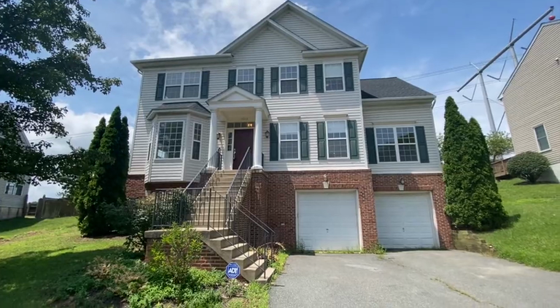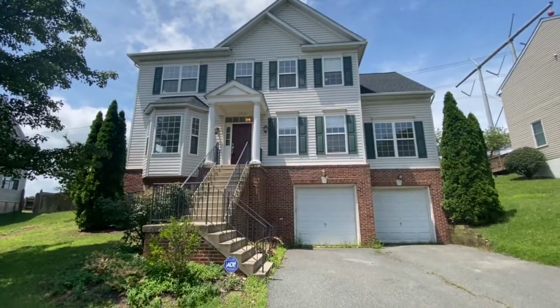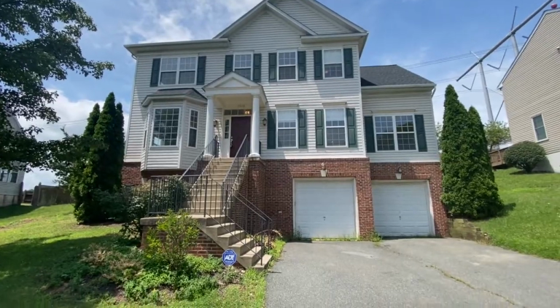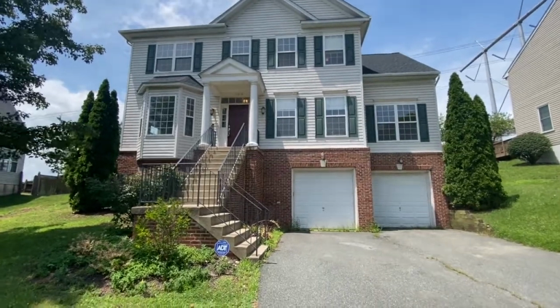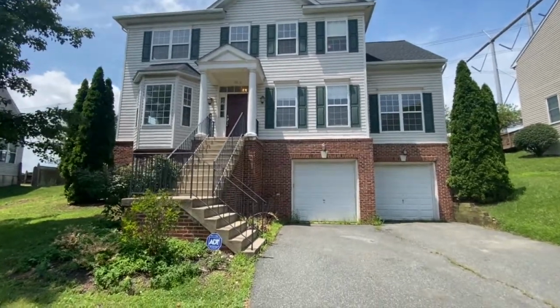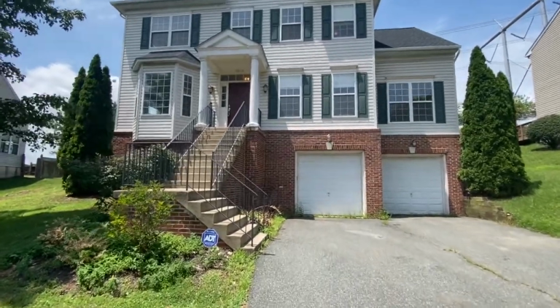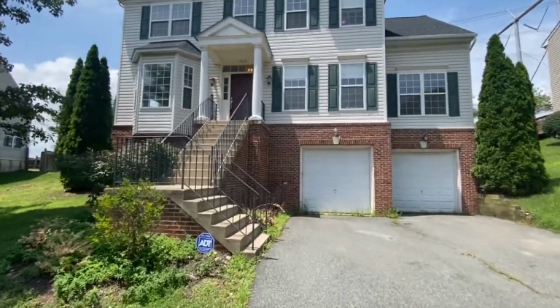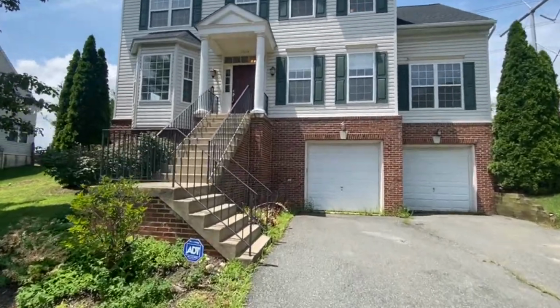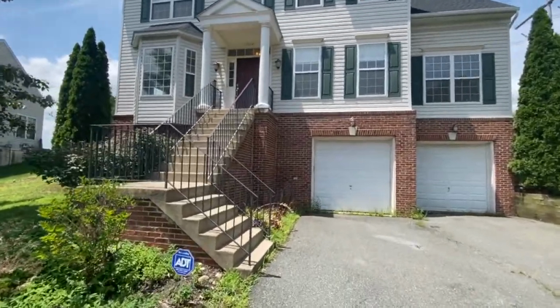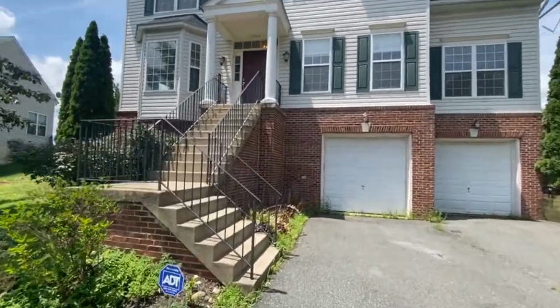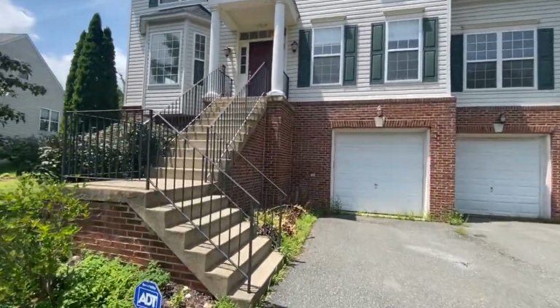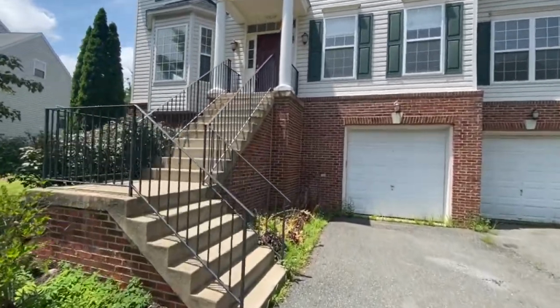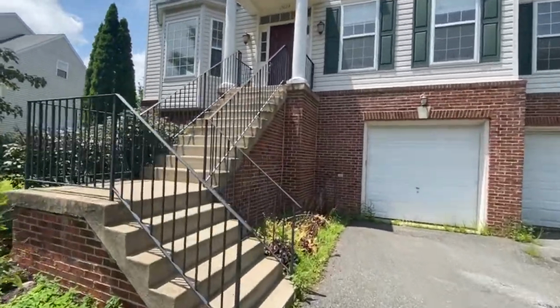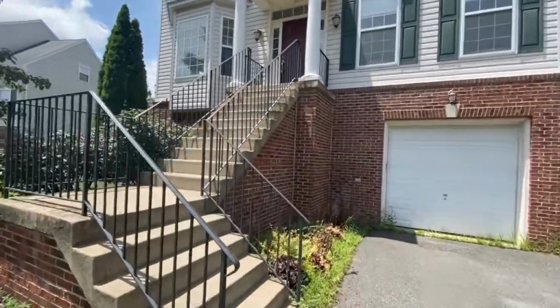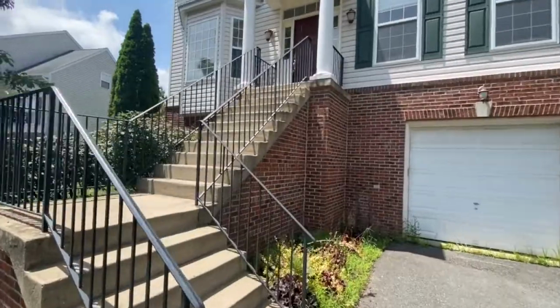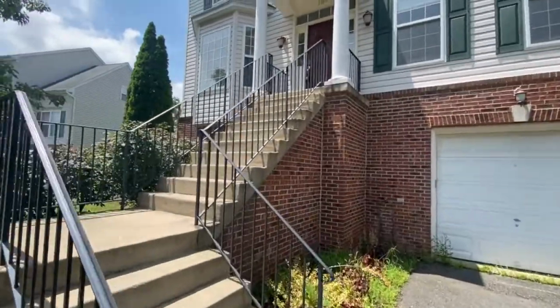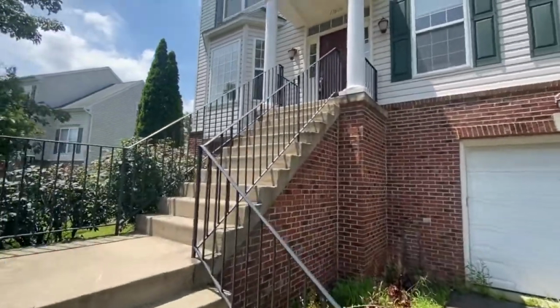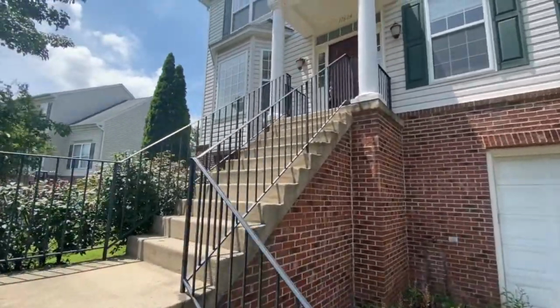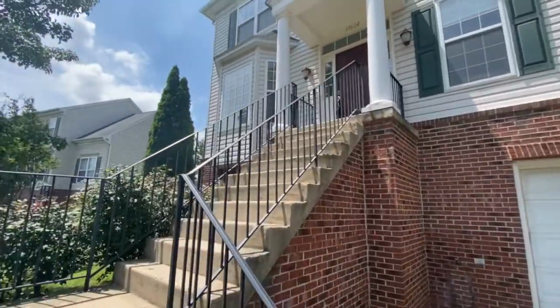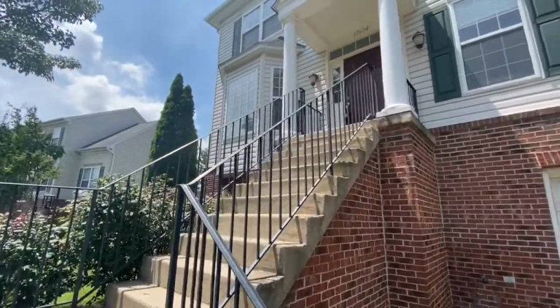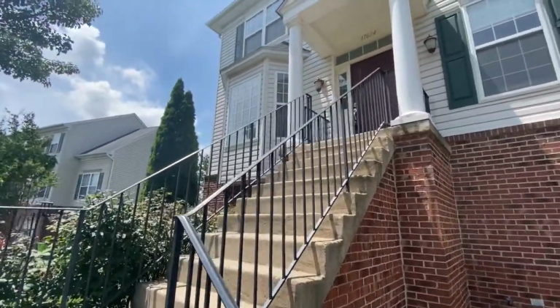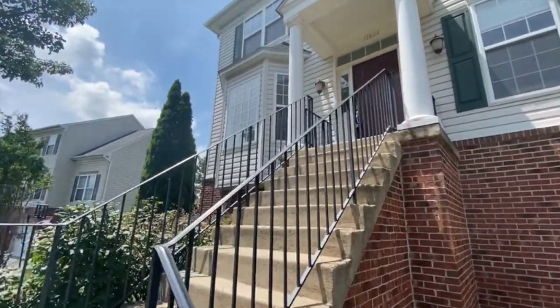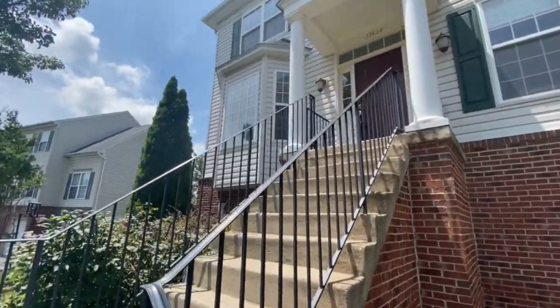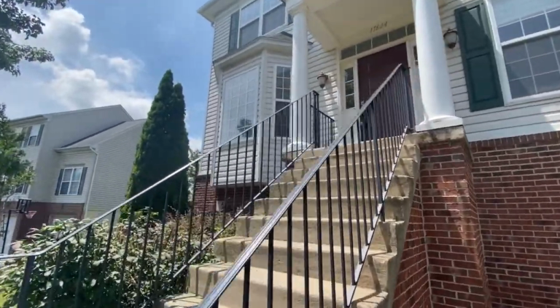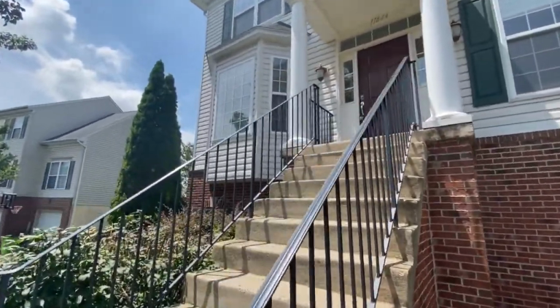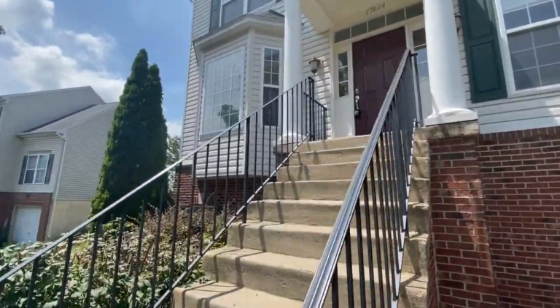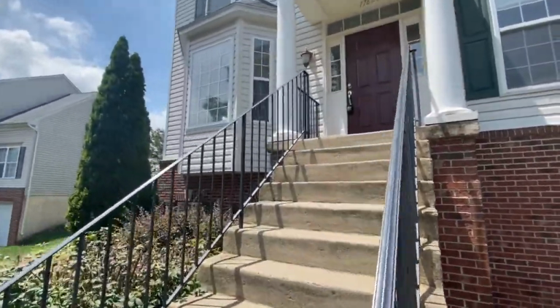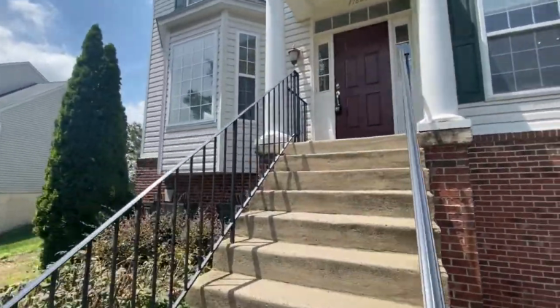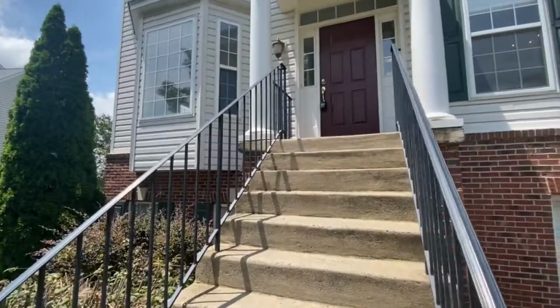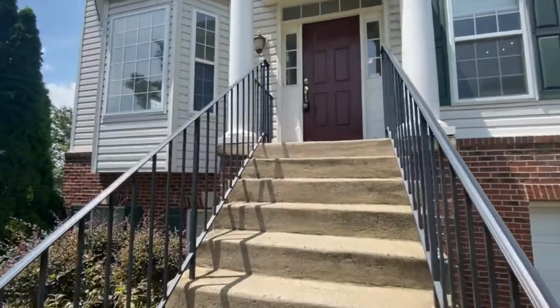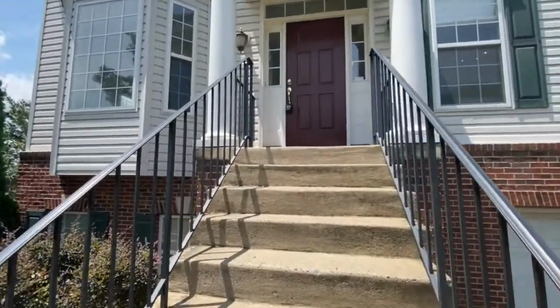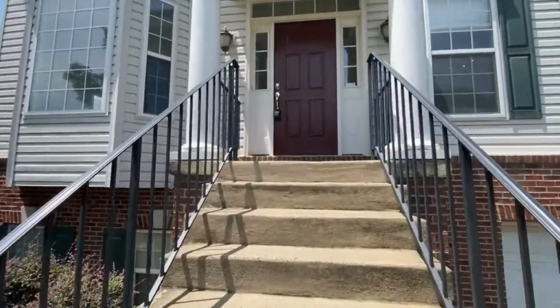Welcome to 17624 Overlook Road in Dumfries, Virginia. This is a four-bedroom, four-bath home, three stories.